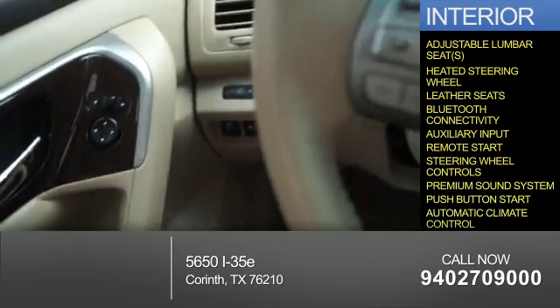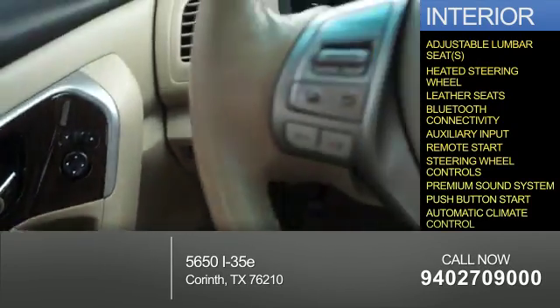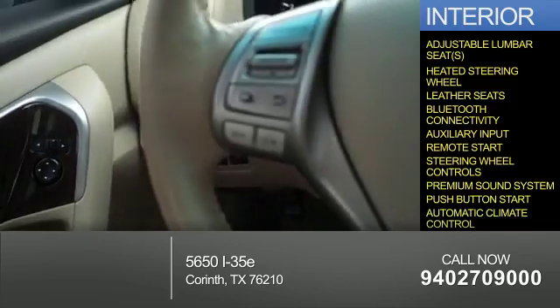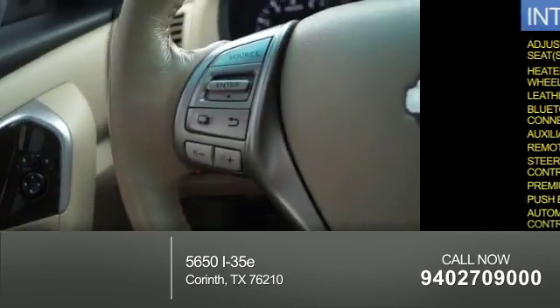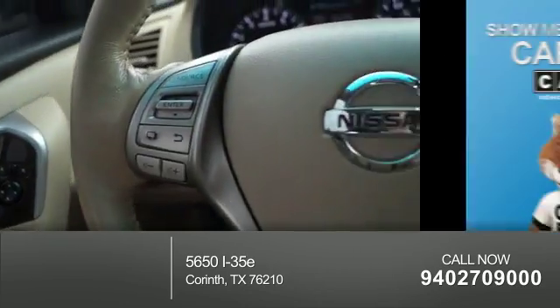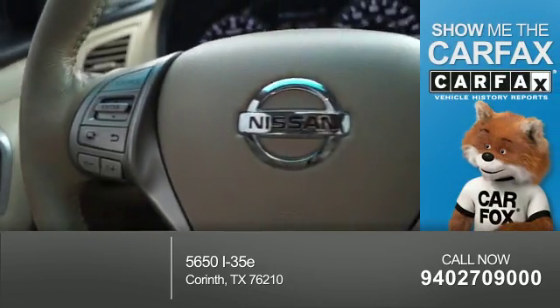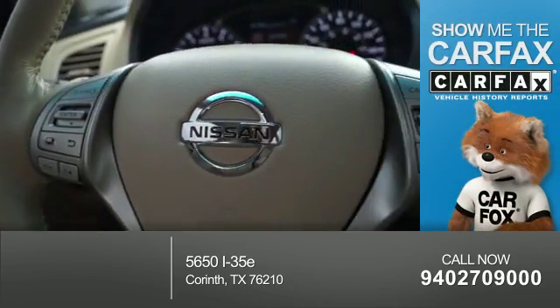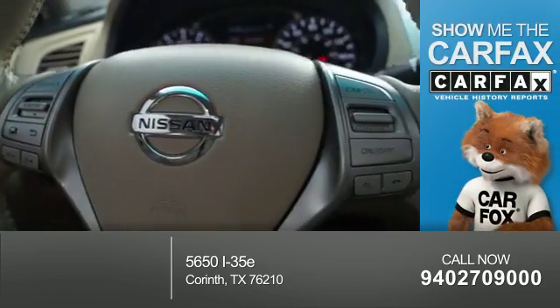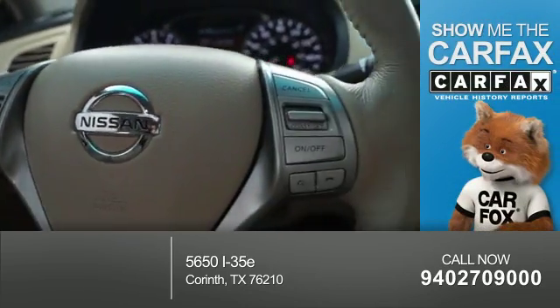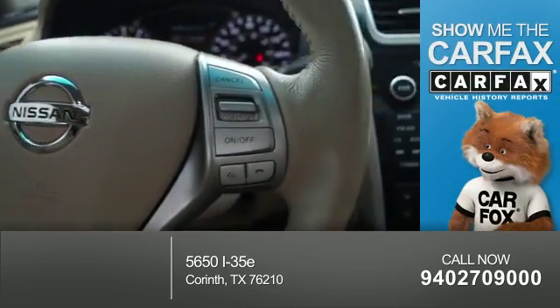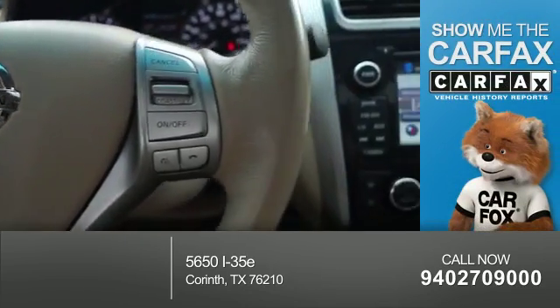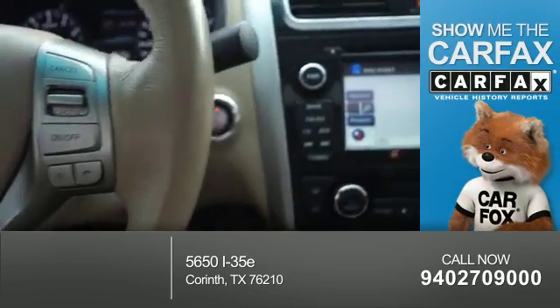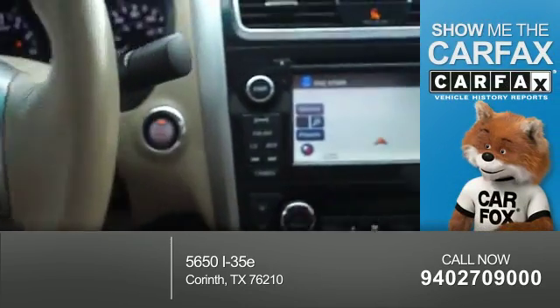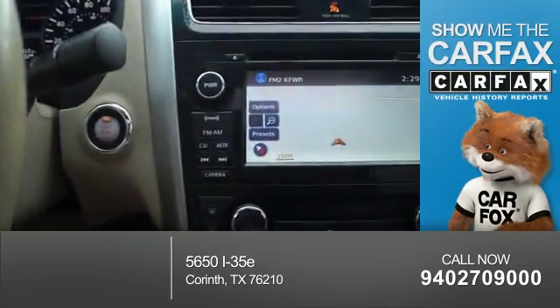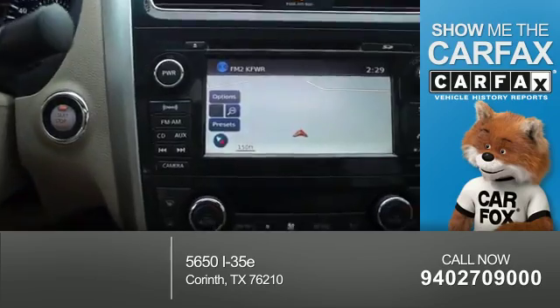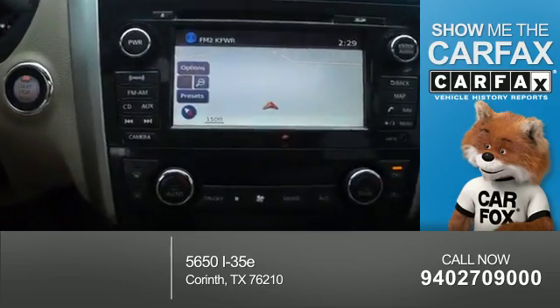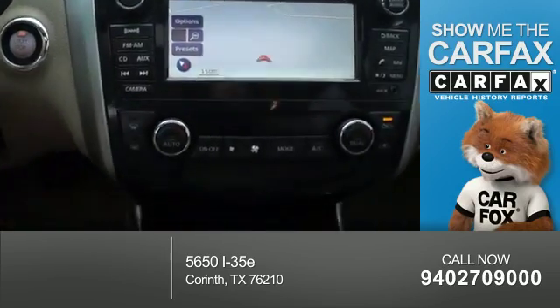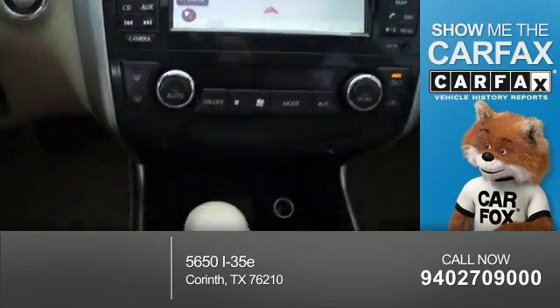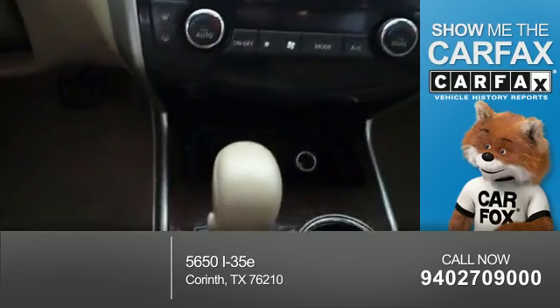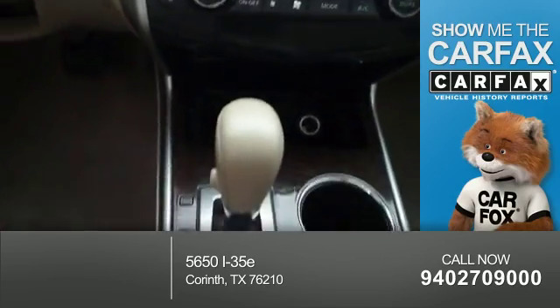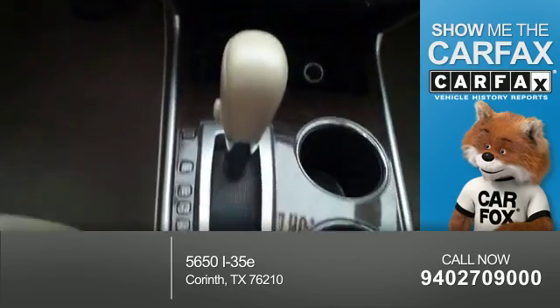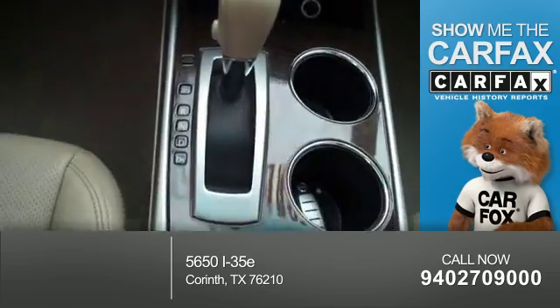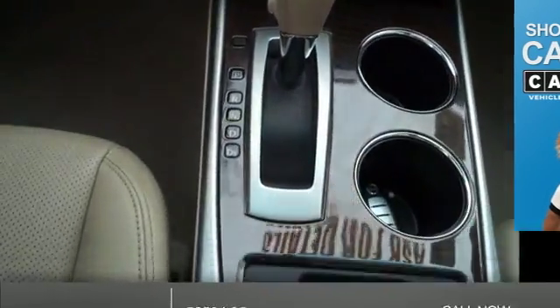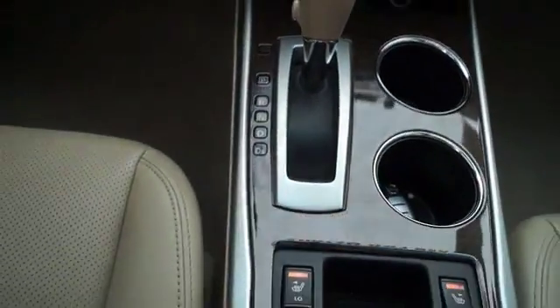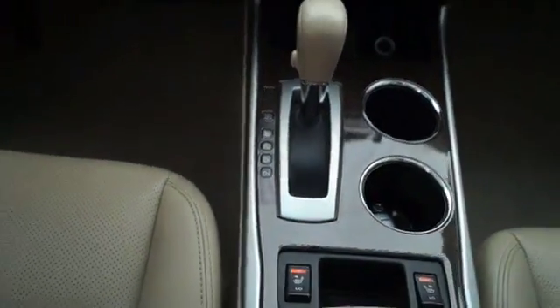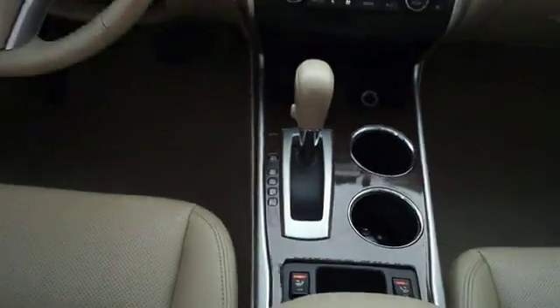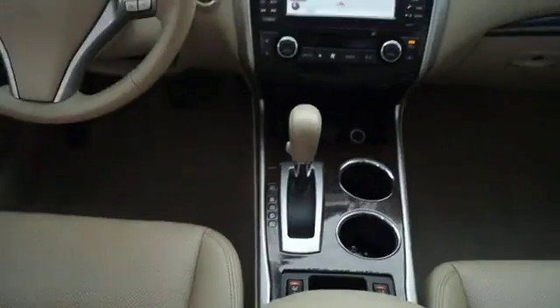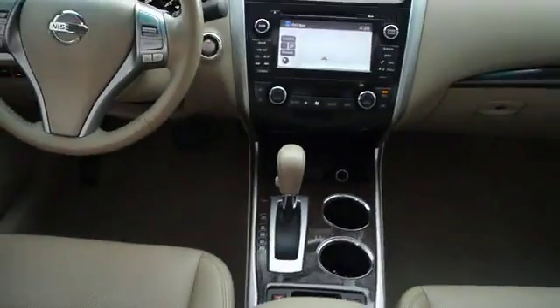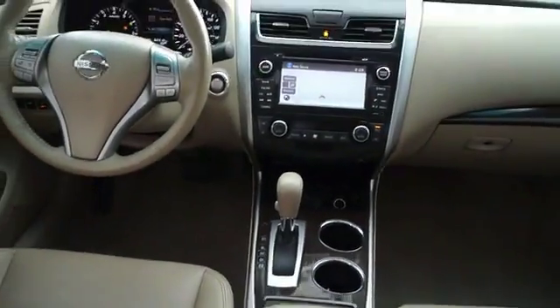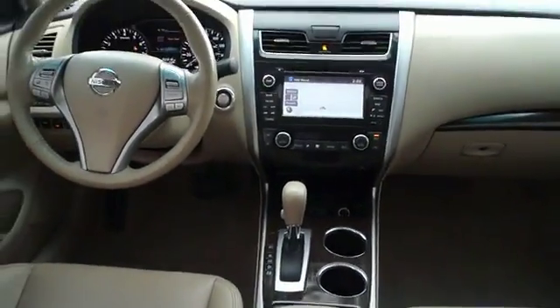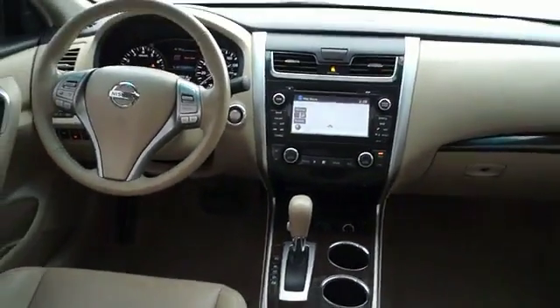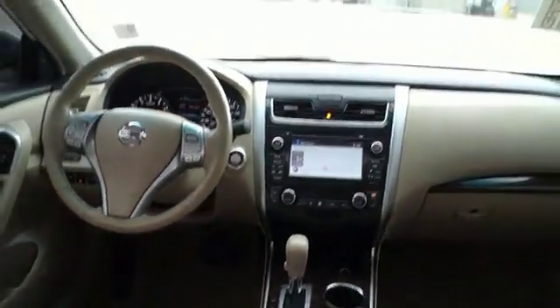Automatic climate control. Rest easy knowing this vehicle comes with a Carfax Vehicle History Report from Carfax, the most trusted provider of vehicle history information. Great quality at a great price. Call or click to contact us today.